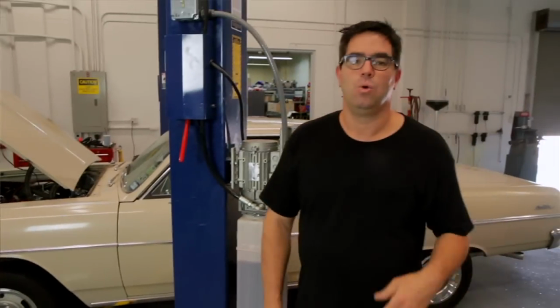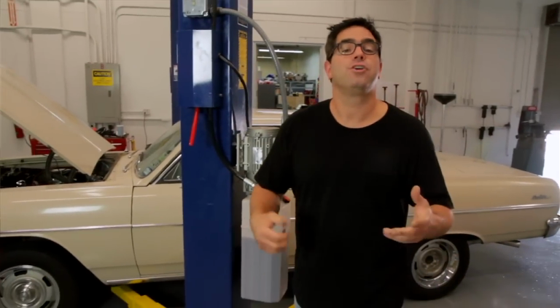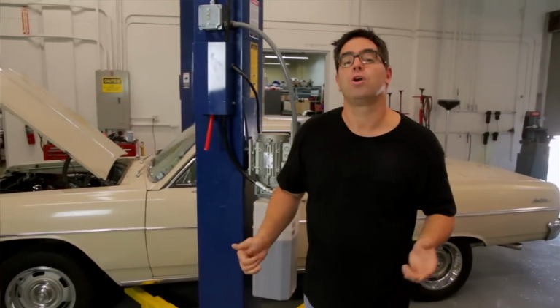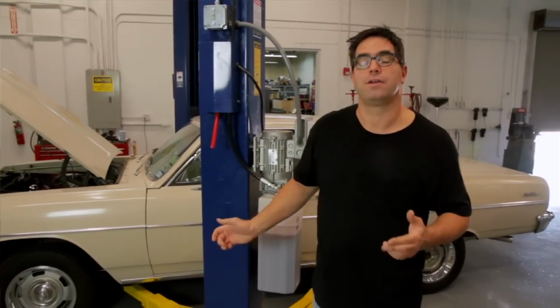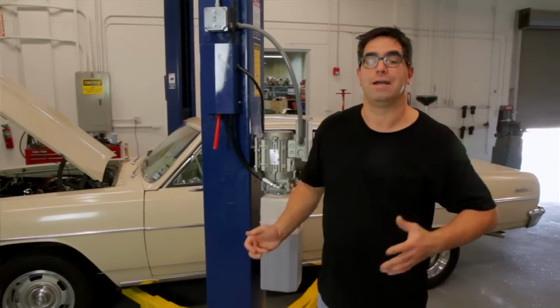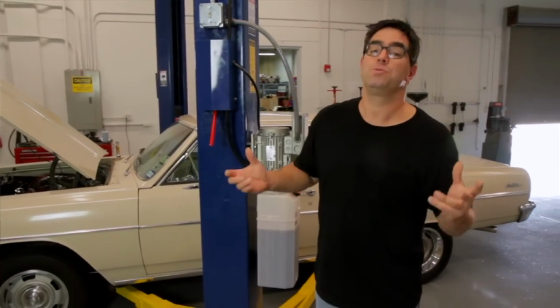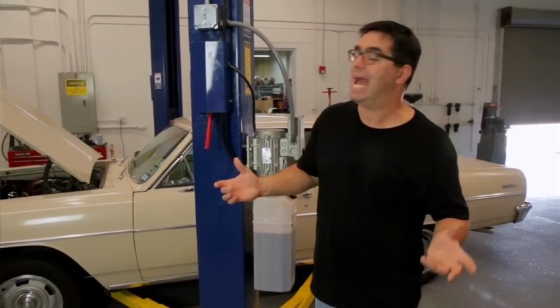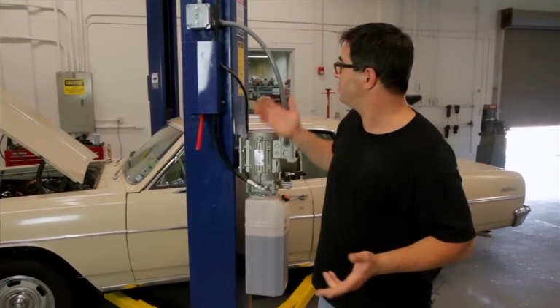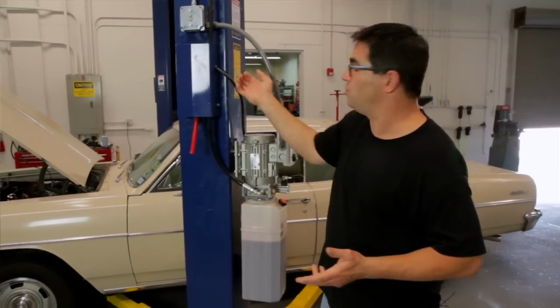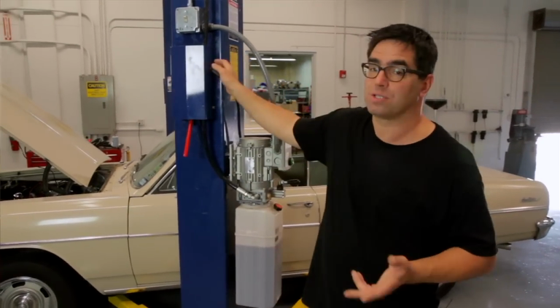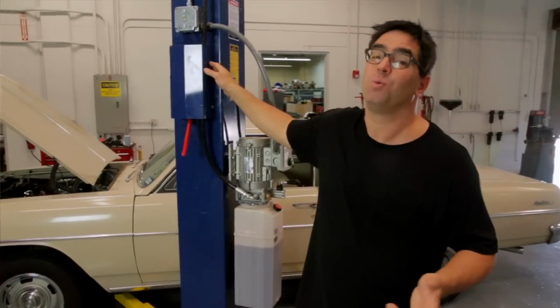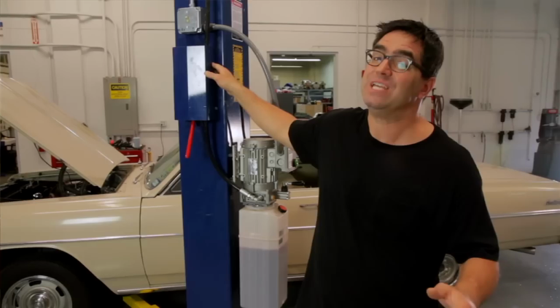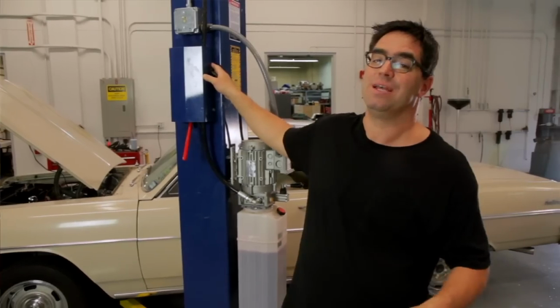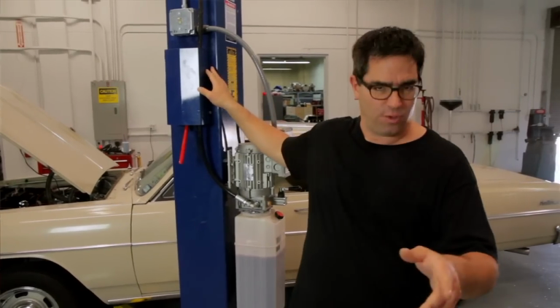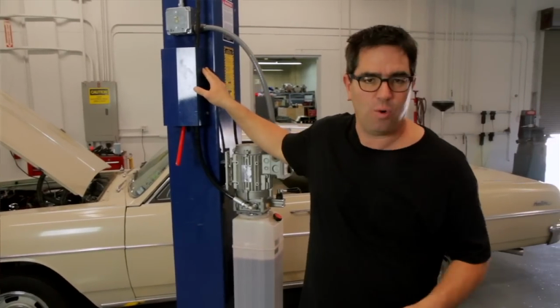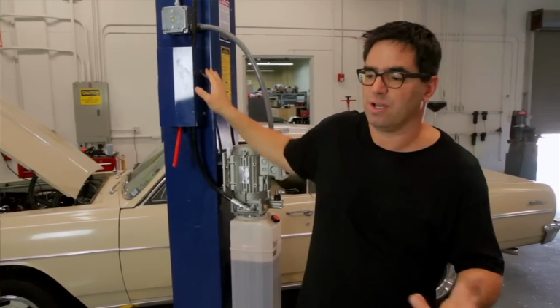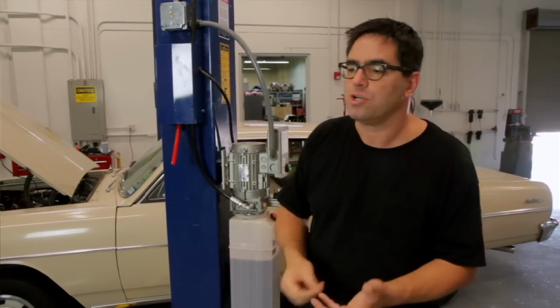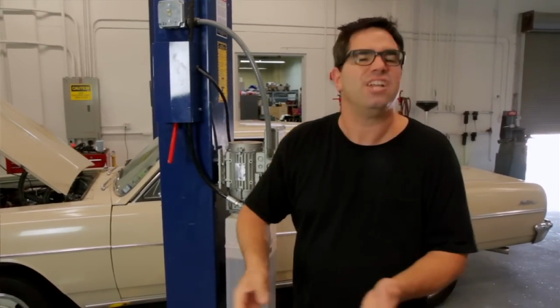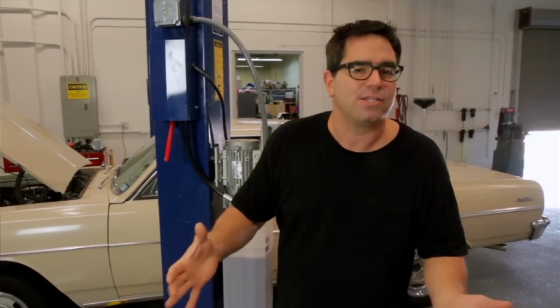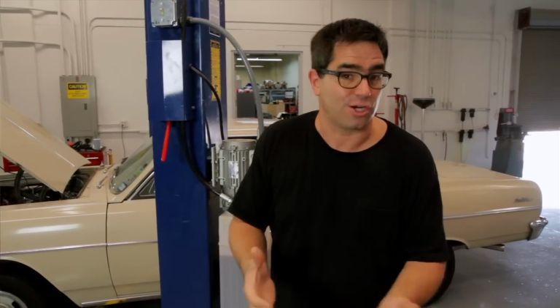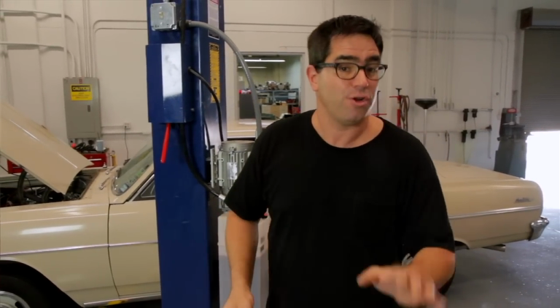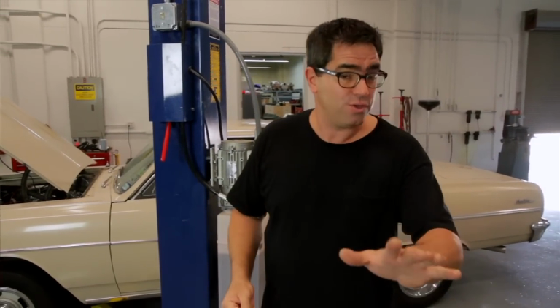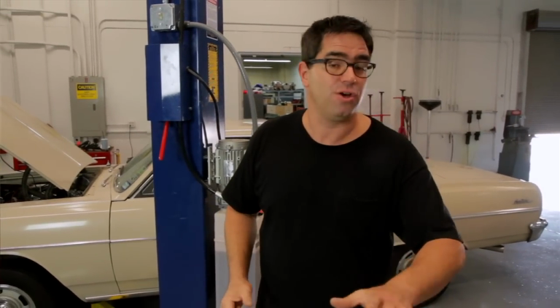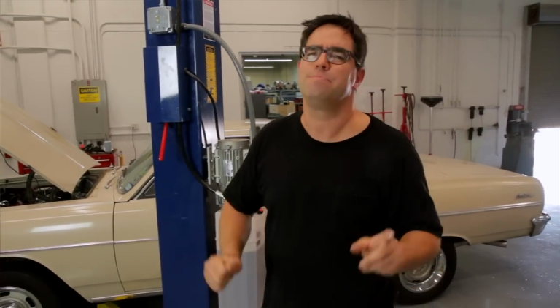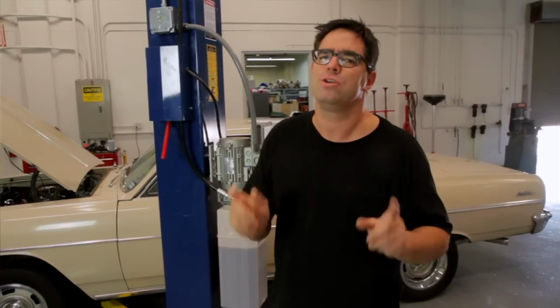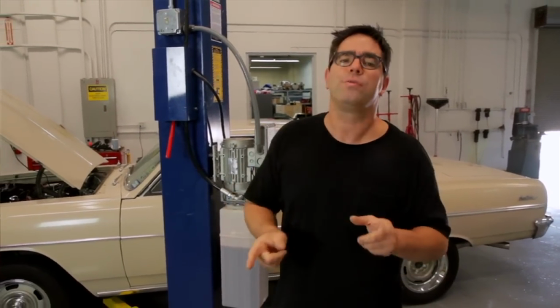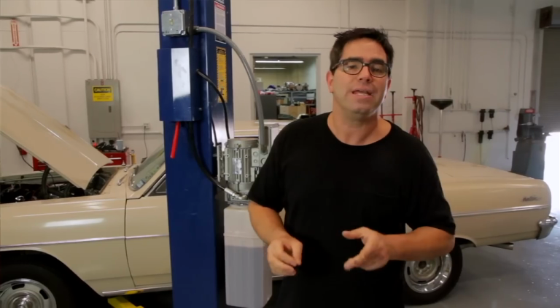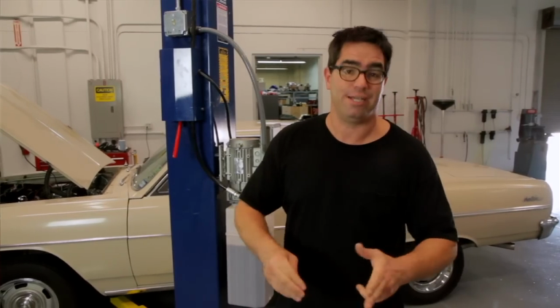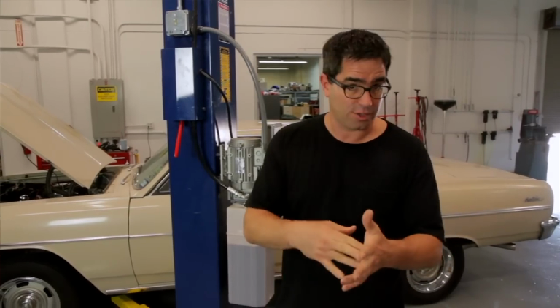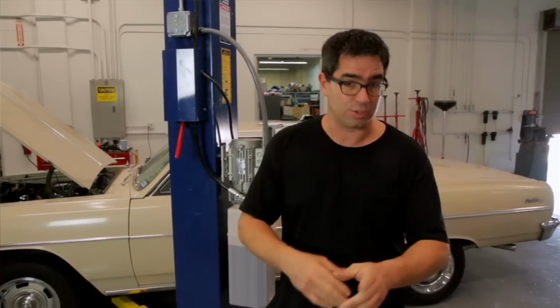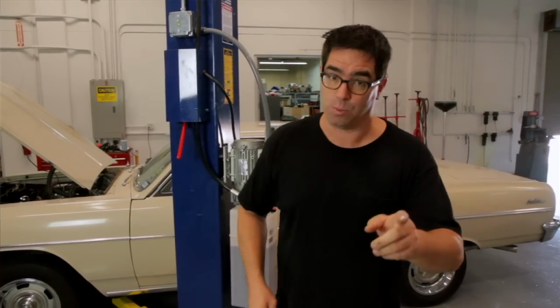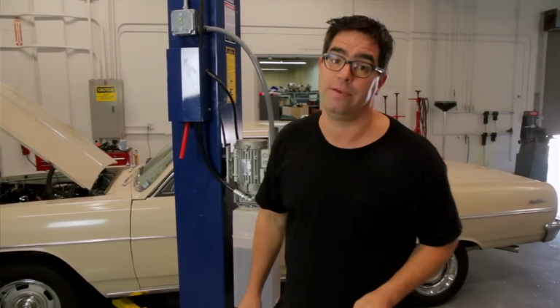We're going to start our work under the car. Since we have access to this two-post lift, we're going to use it. But if you're at home using a floor jack and jack stands and a creeper, you can do this job. Just make sure you support the car evenly, chalk the wheels, and work safely.